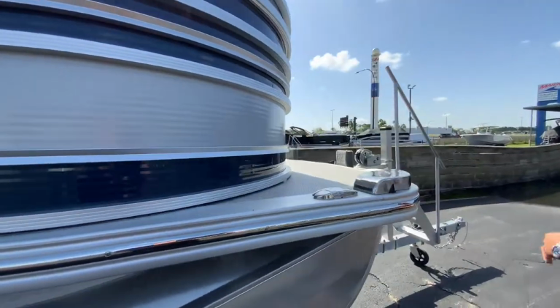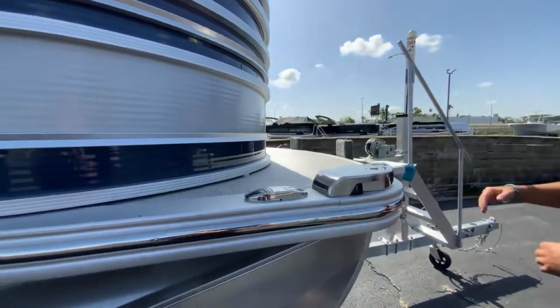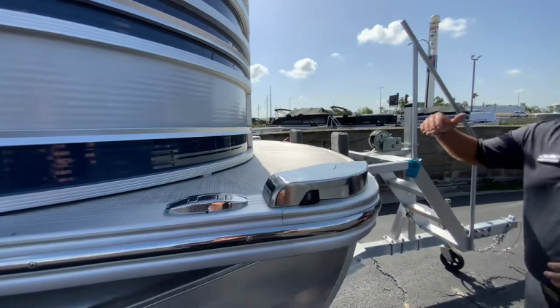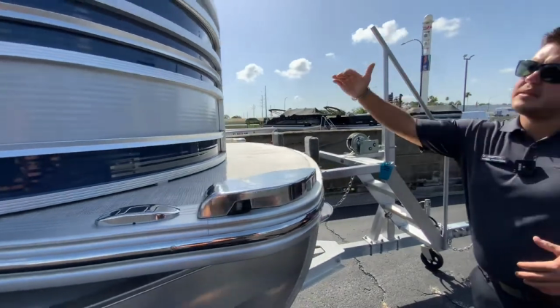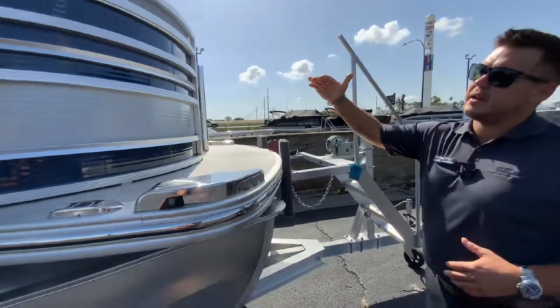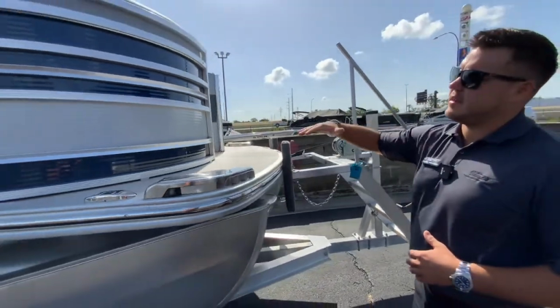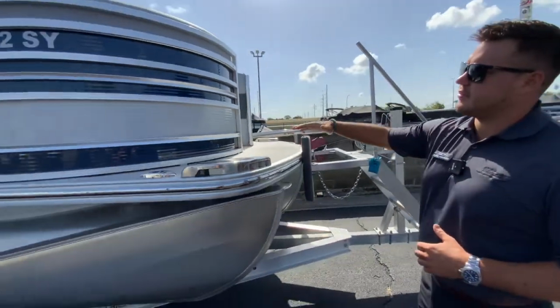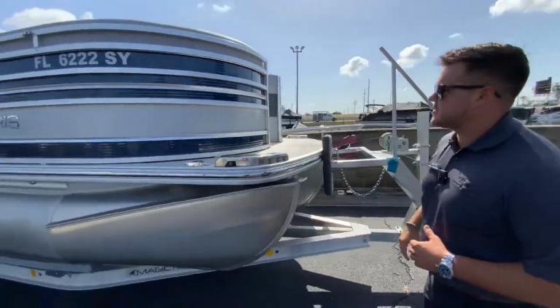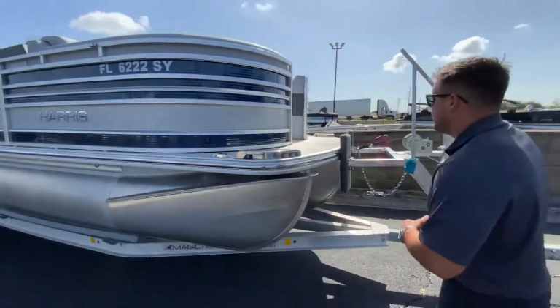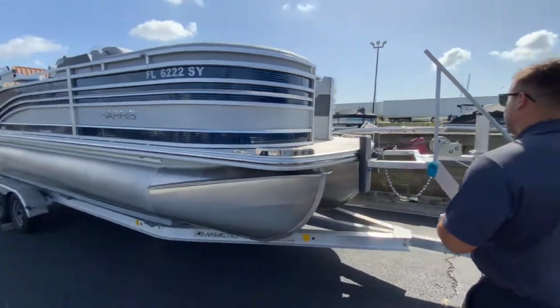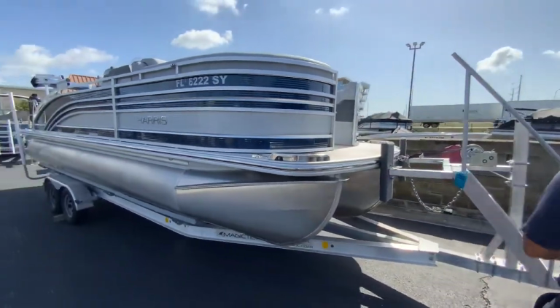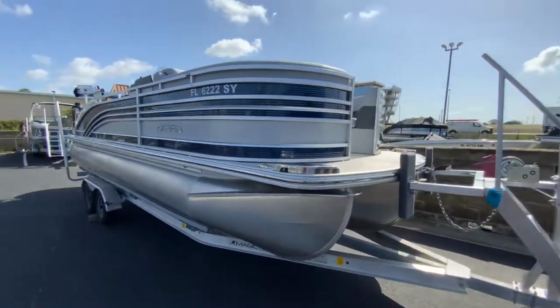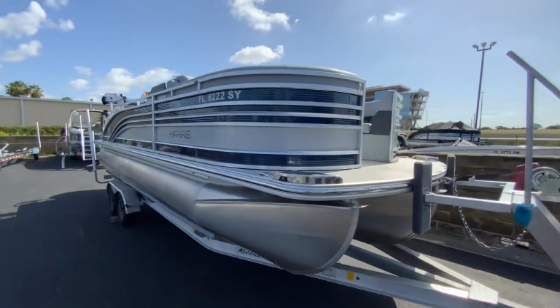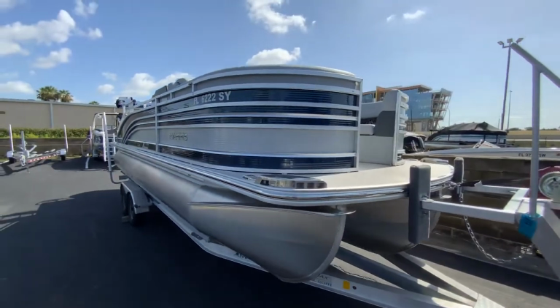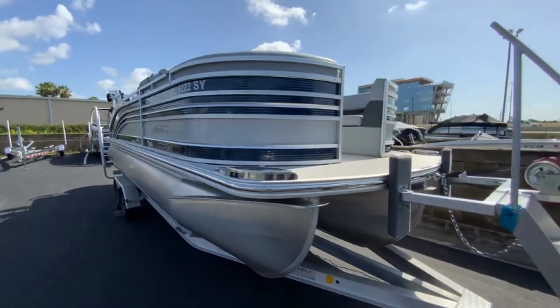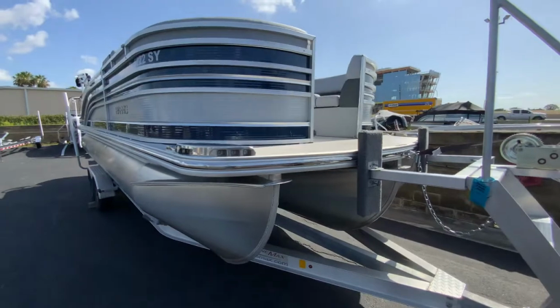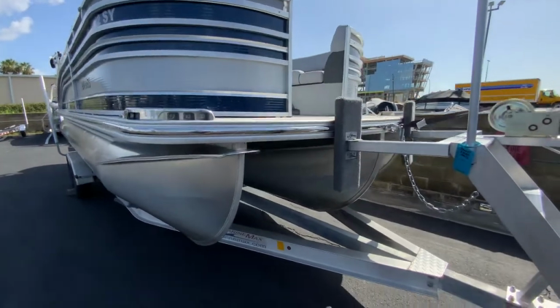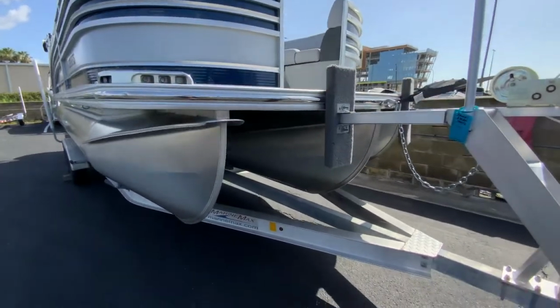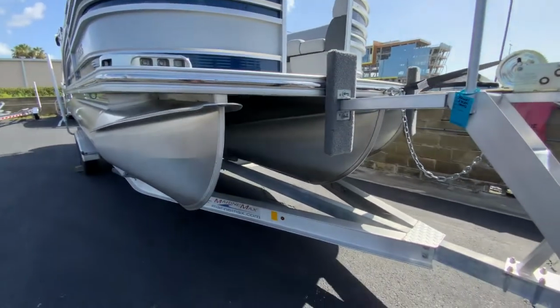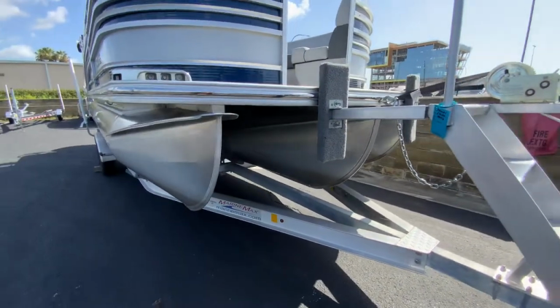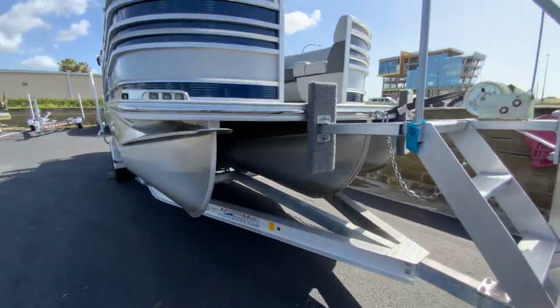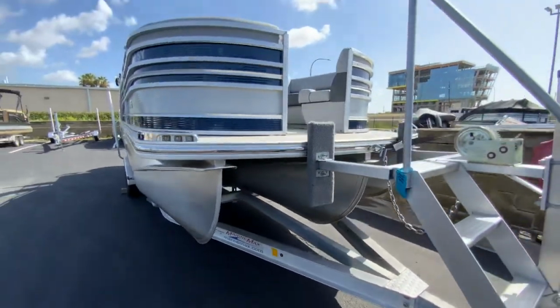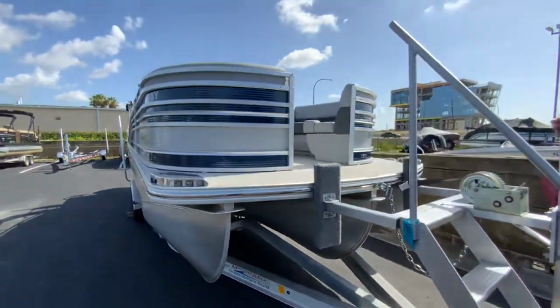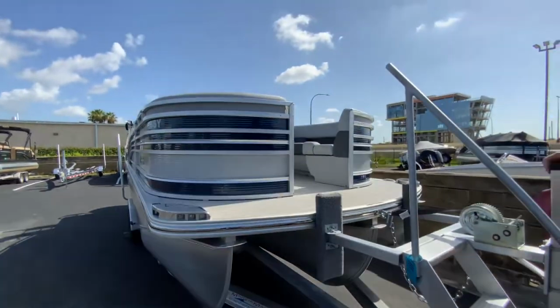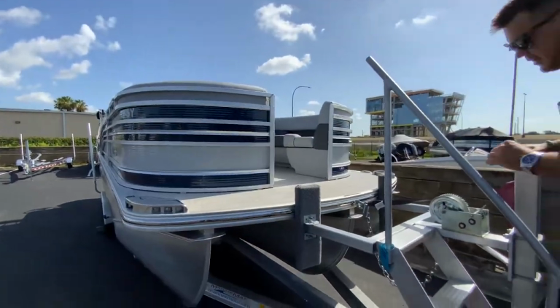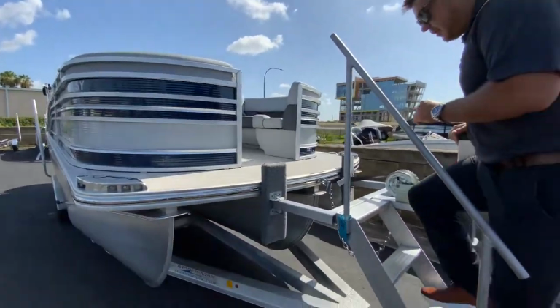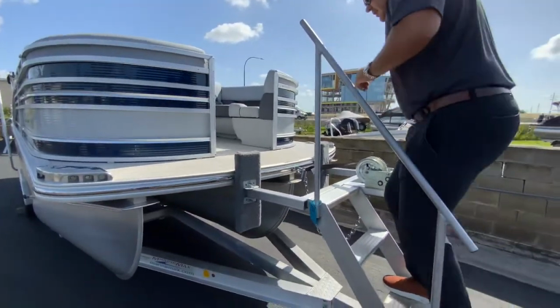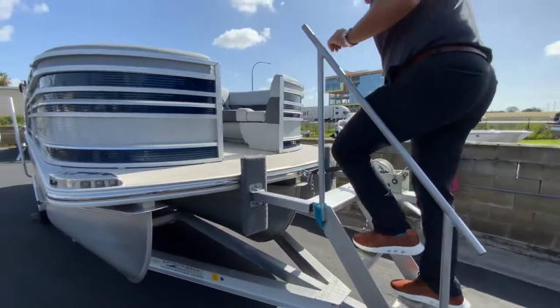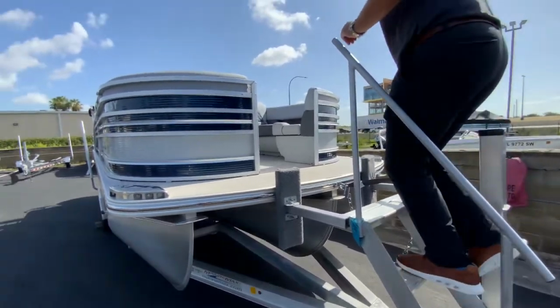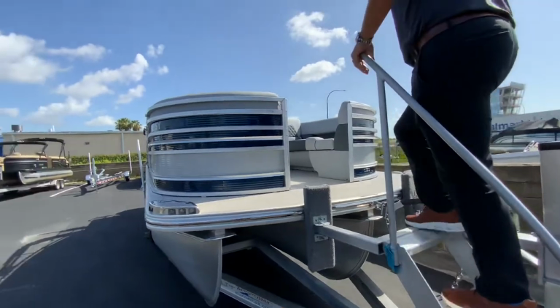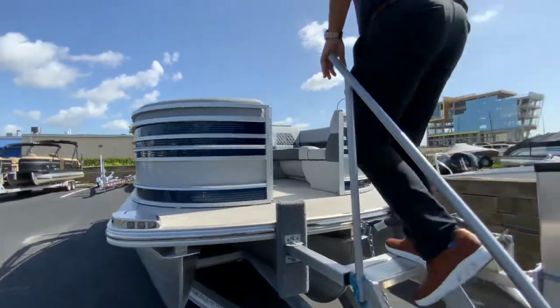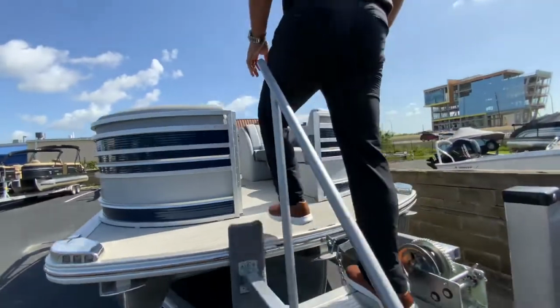This is in the midnight and silver accent. As you can see, it's really easy to step right on the boat from the bow and come right through.